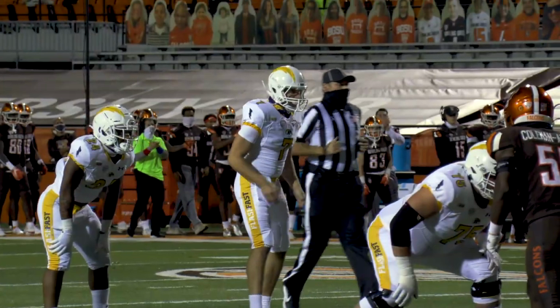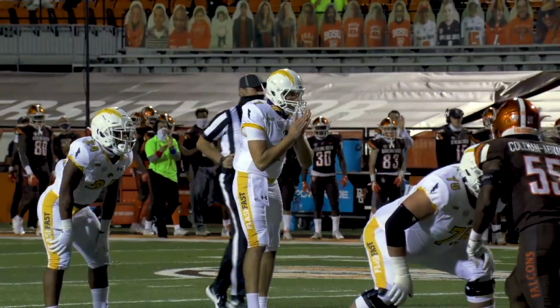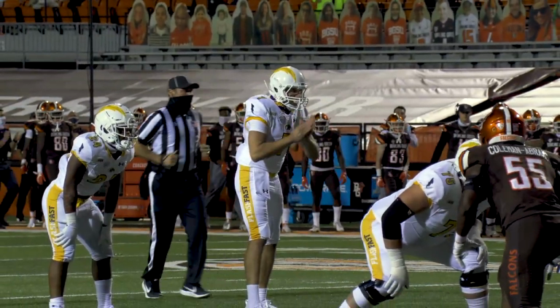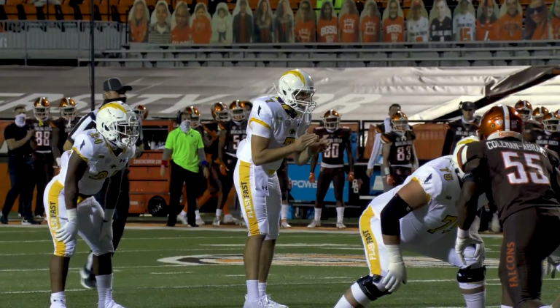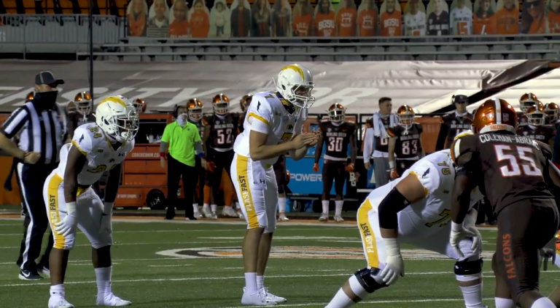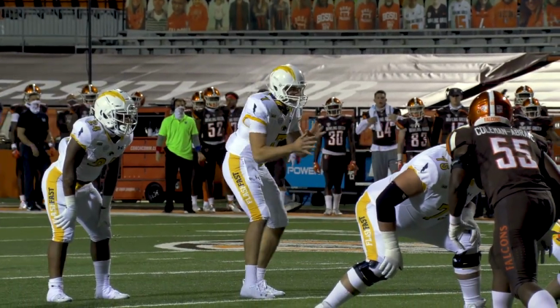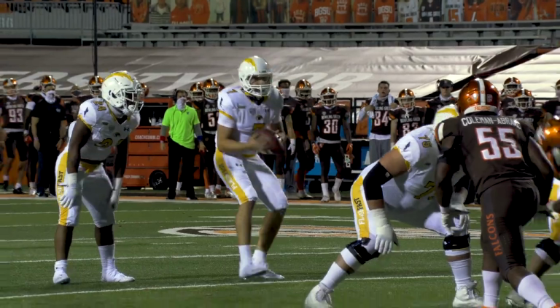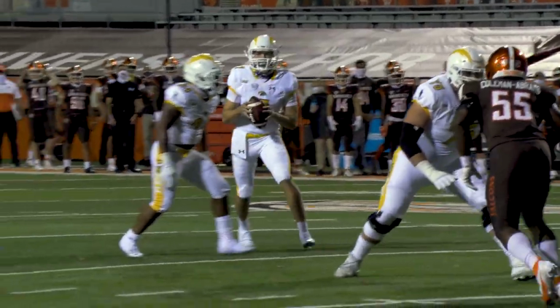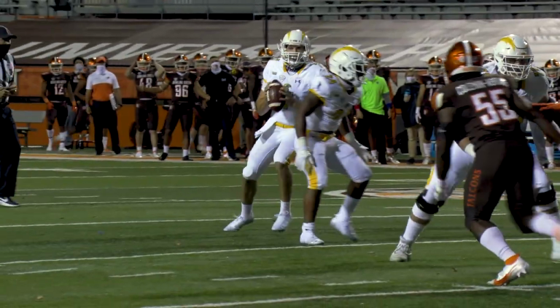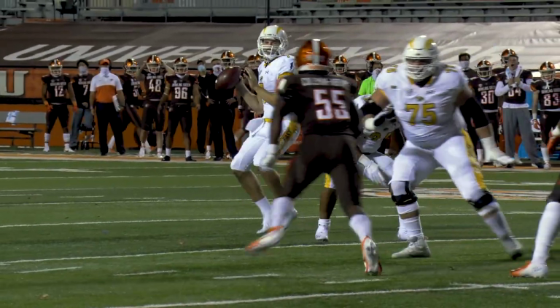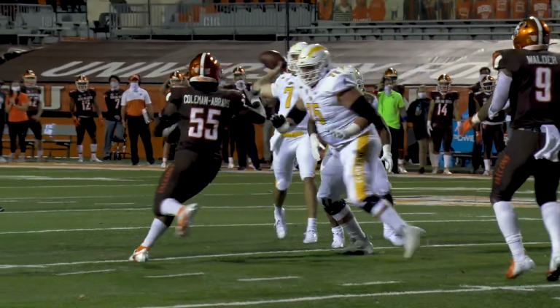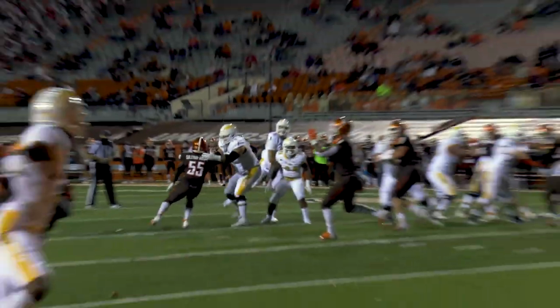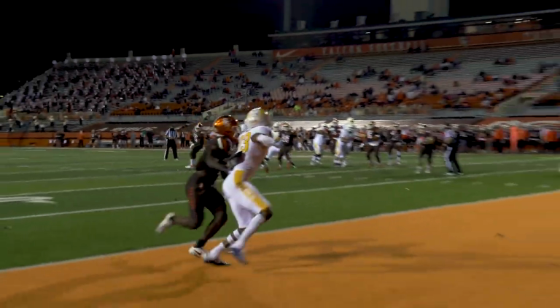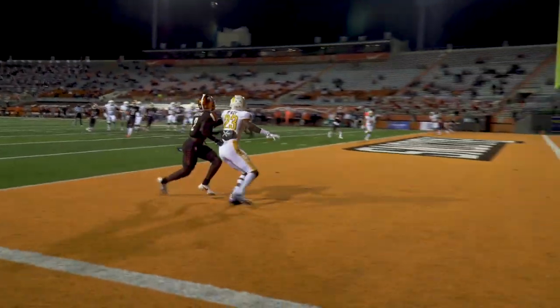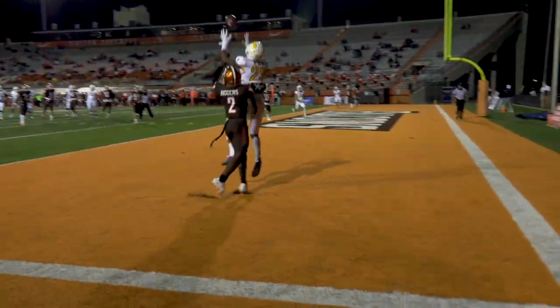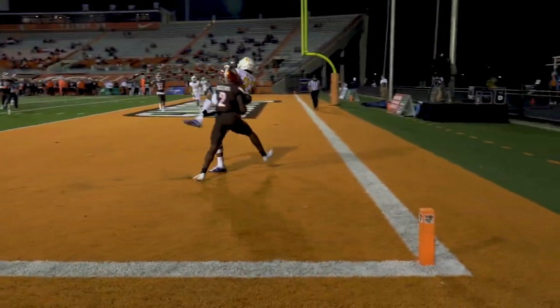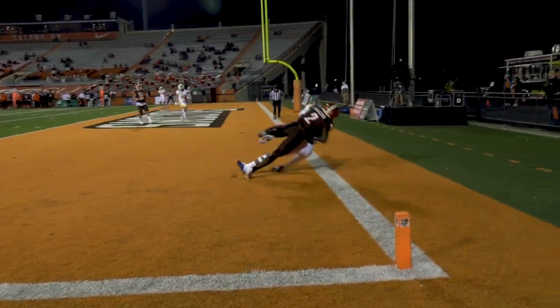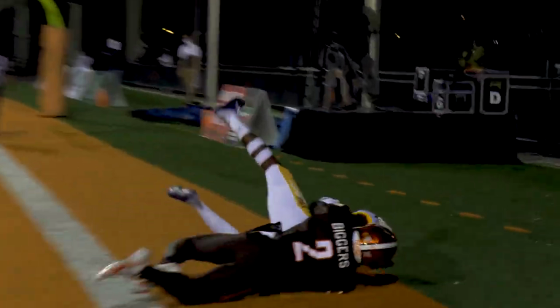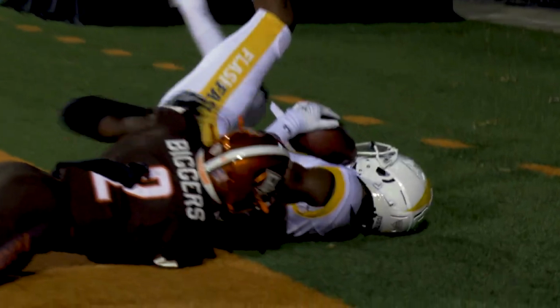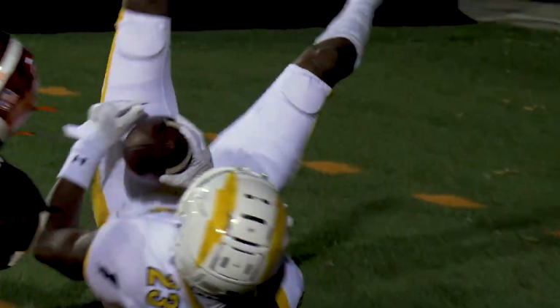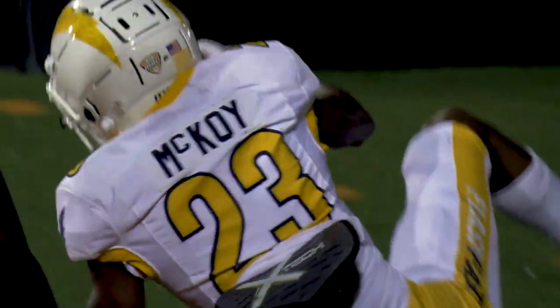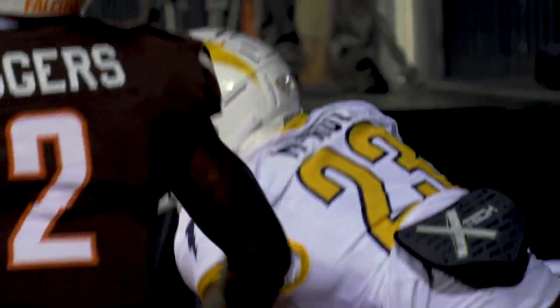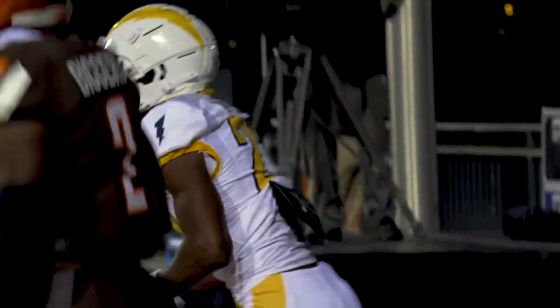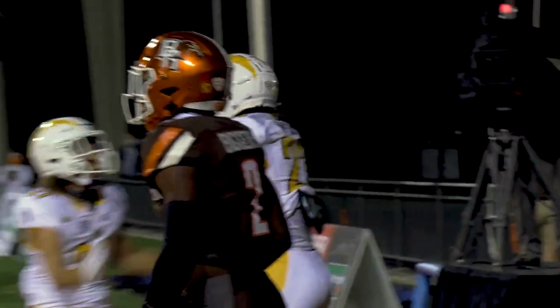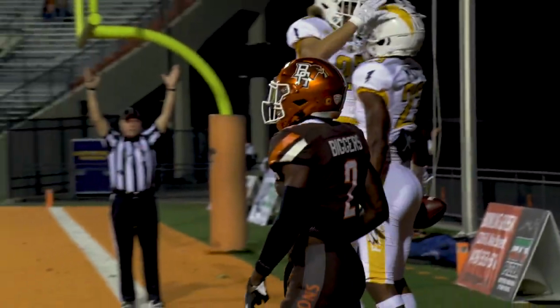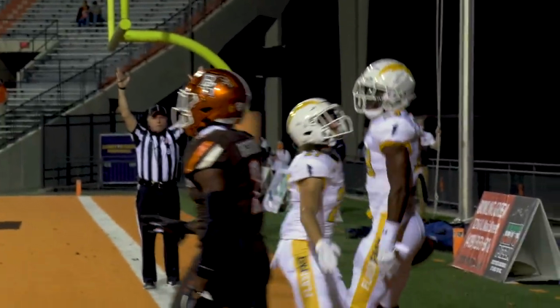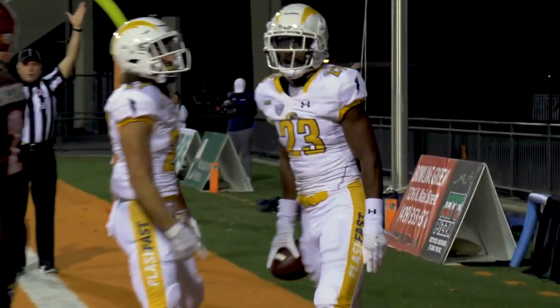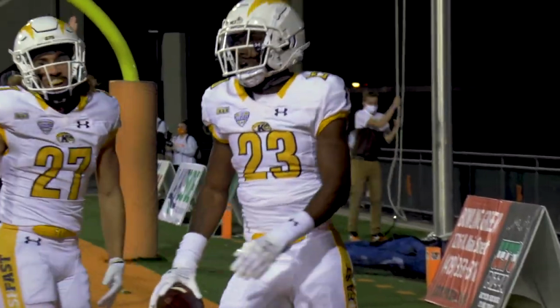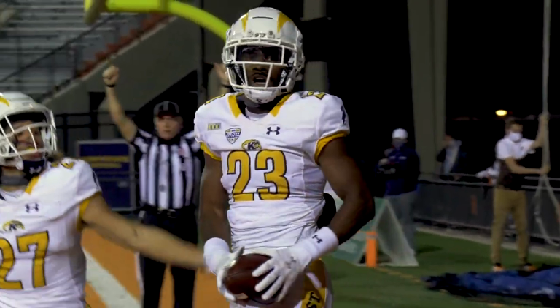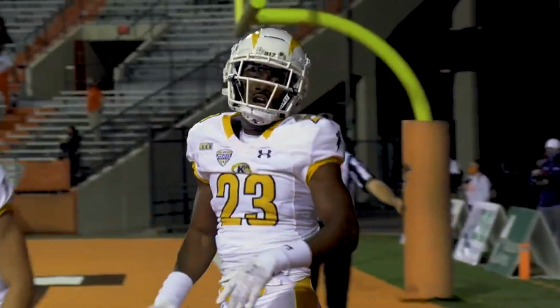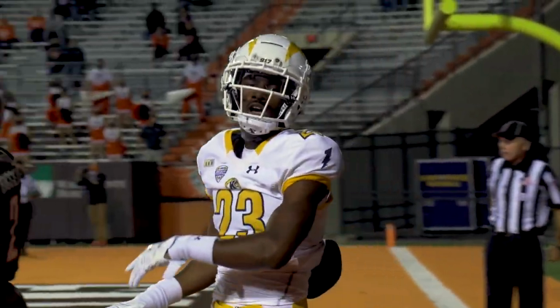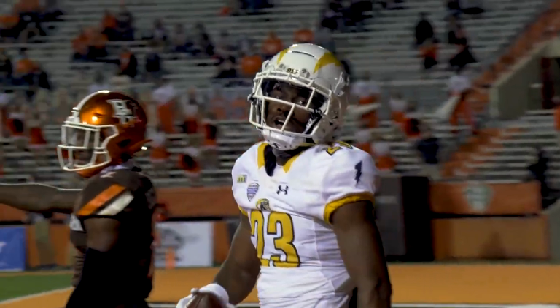Fourth and one from the 10. Out of the shotgun, drop back to throw, looking at the end zone for McCoy — he went up and he made the catch. Touchdown Kent State, Isaiah McCoy, on the opening drive of the game.